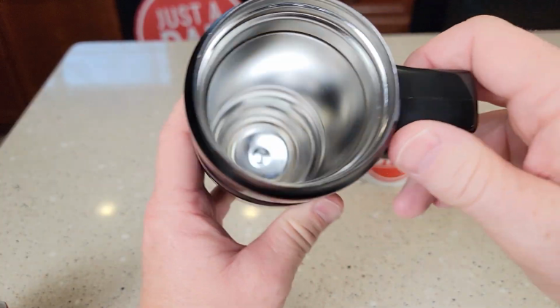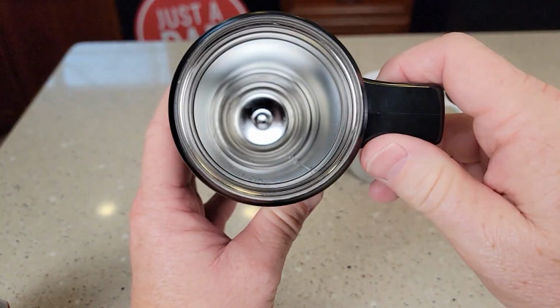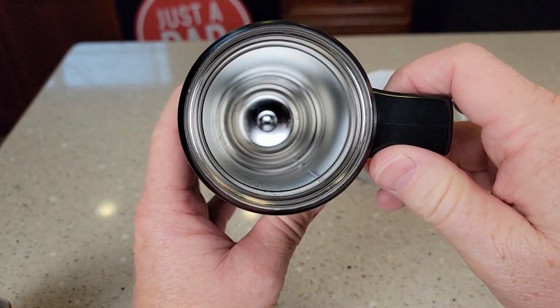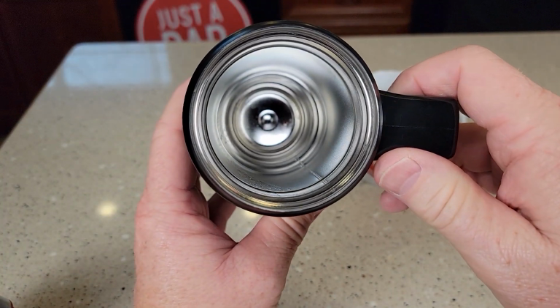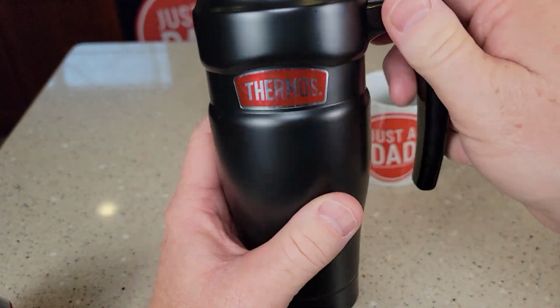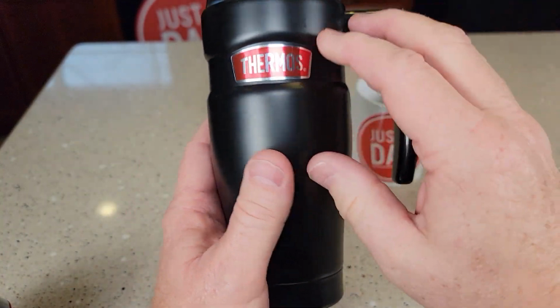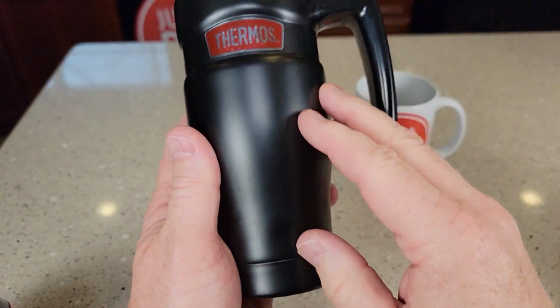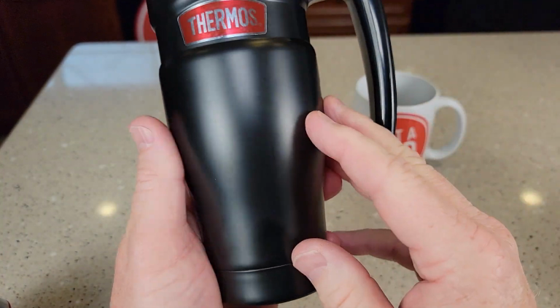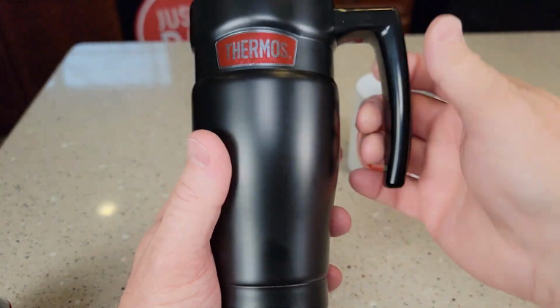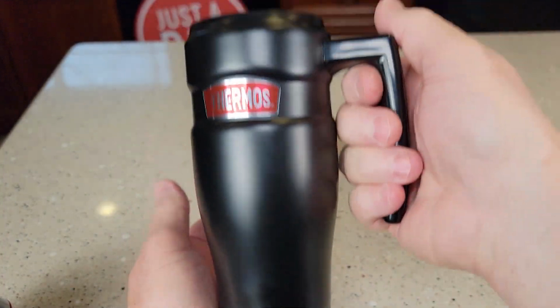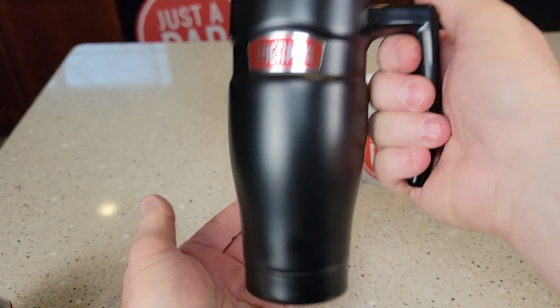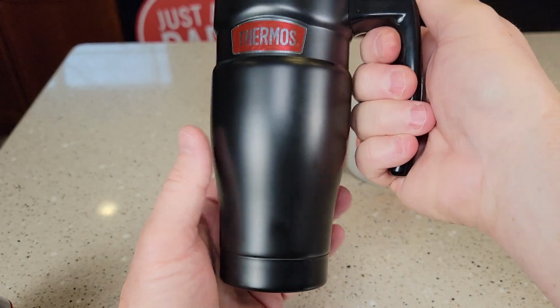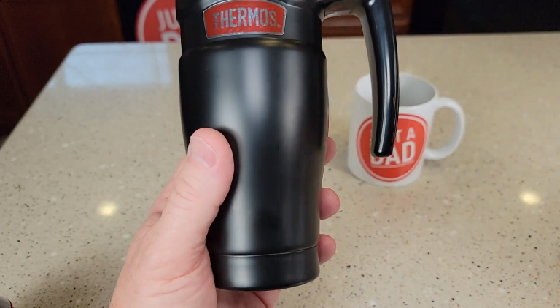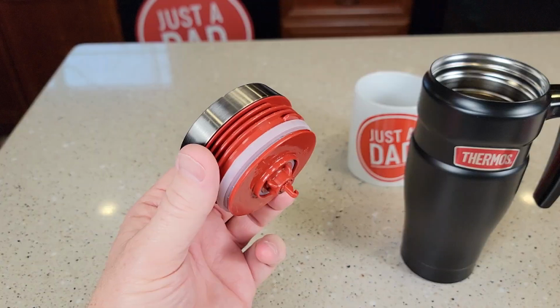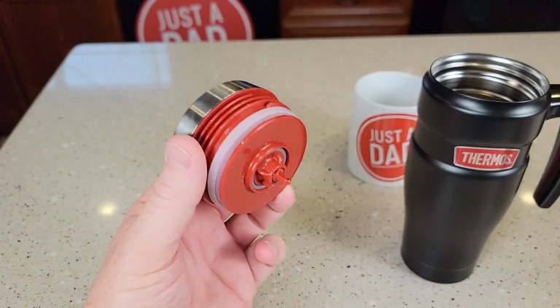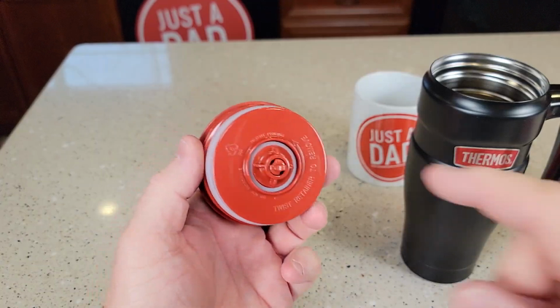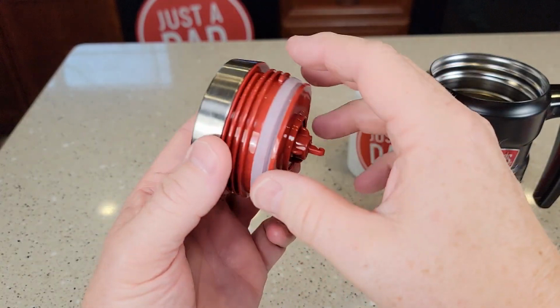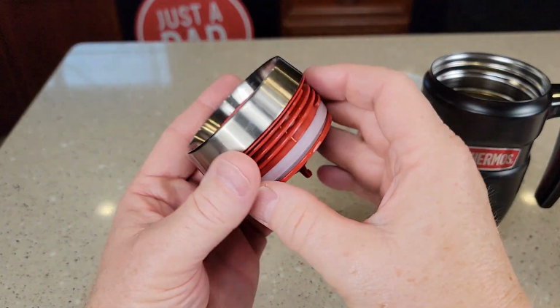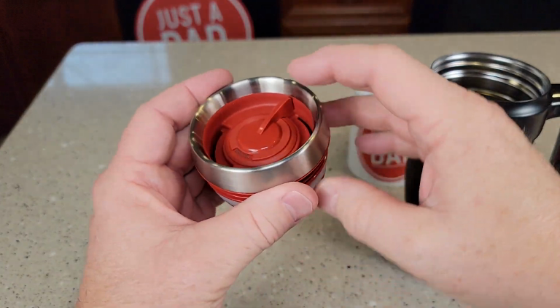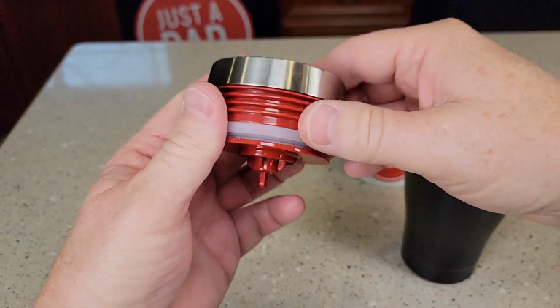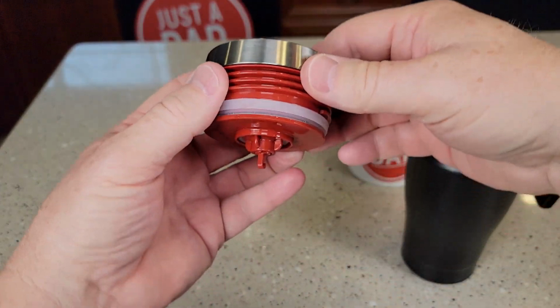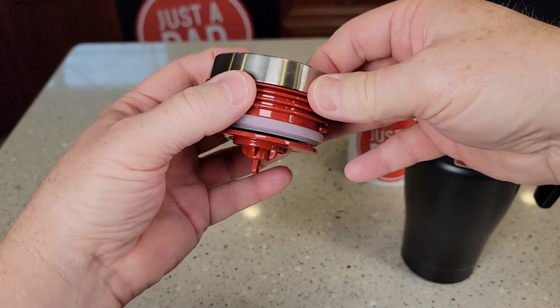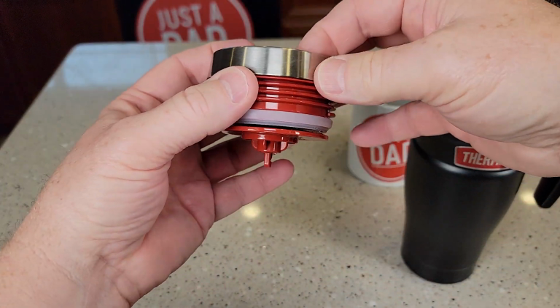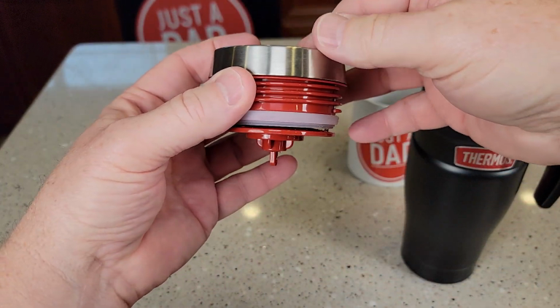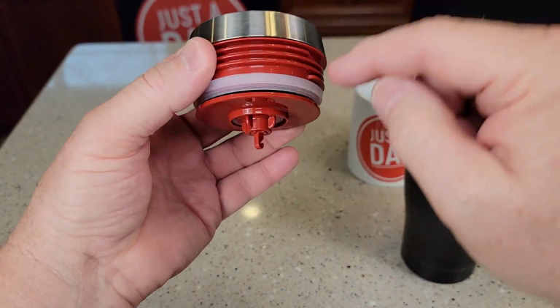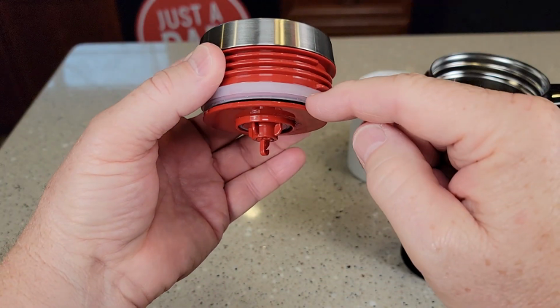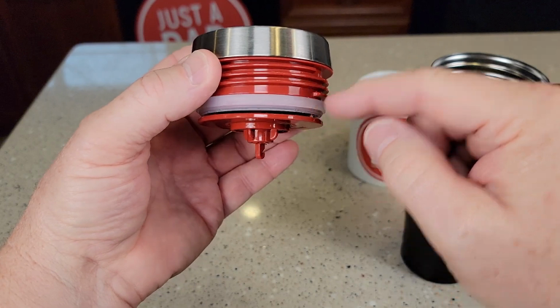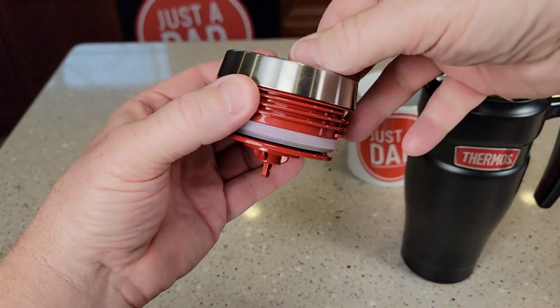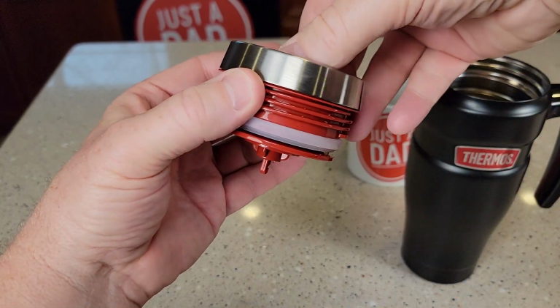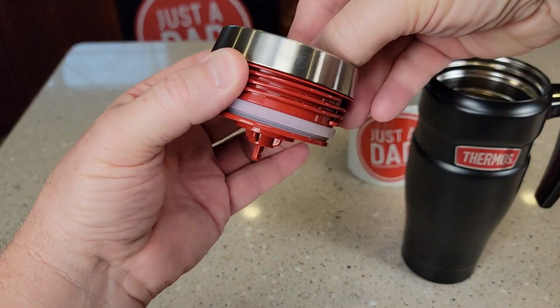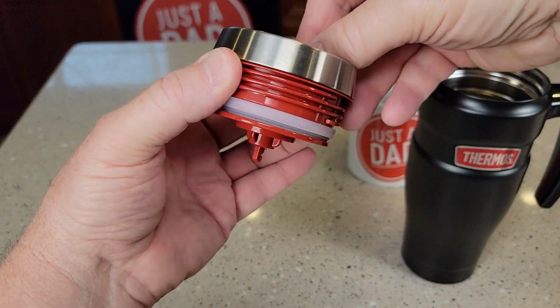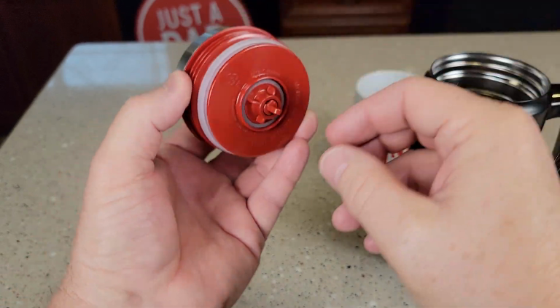Here's what the inside of the insulated mug looks like. It's very lightweight. Here's the lid — here's that action. It pretty much opens this thing right here and then closes it.